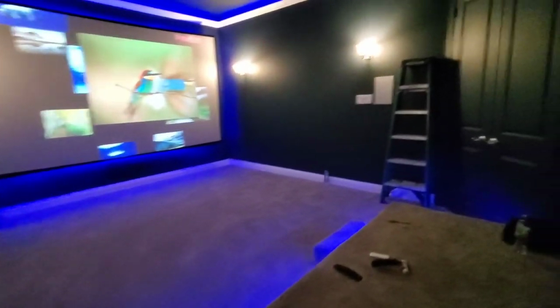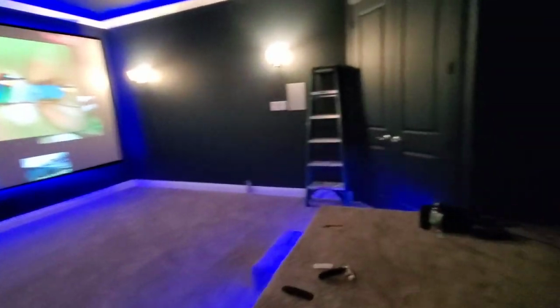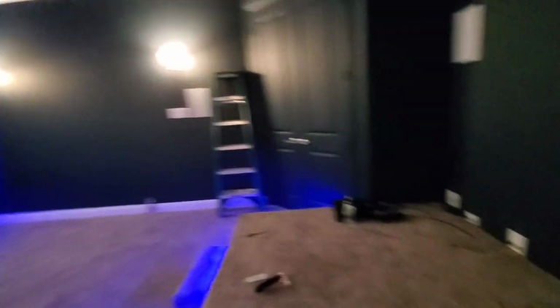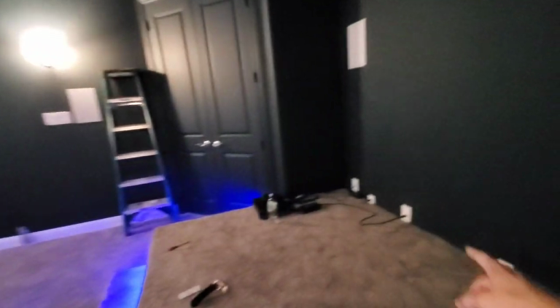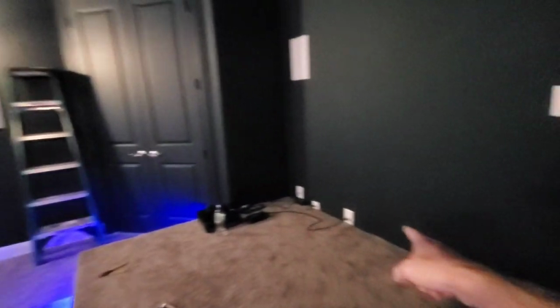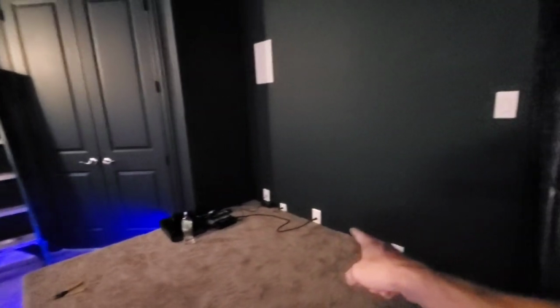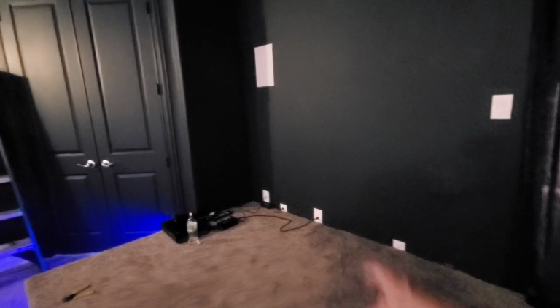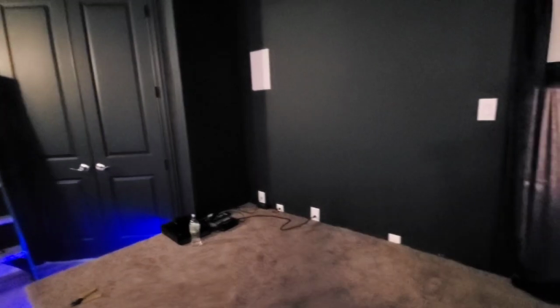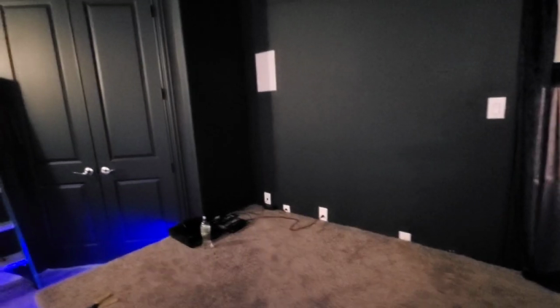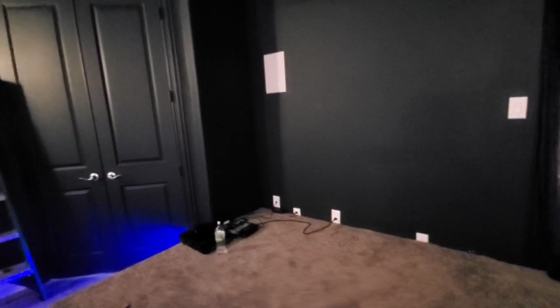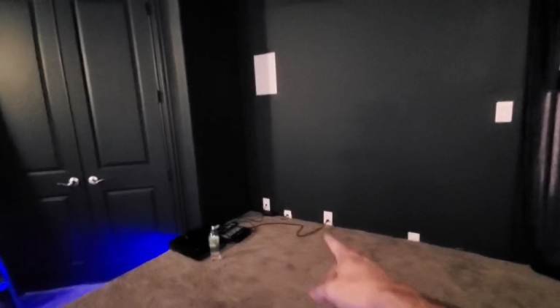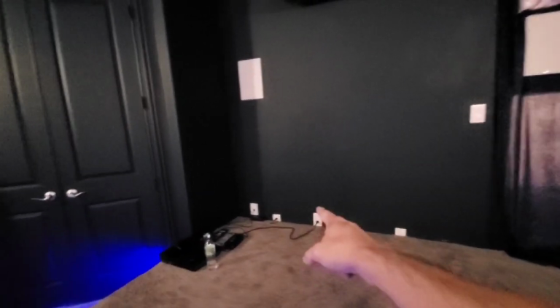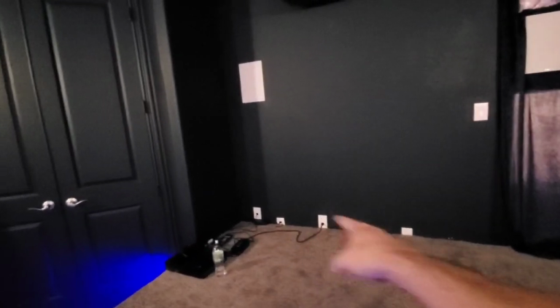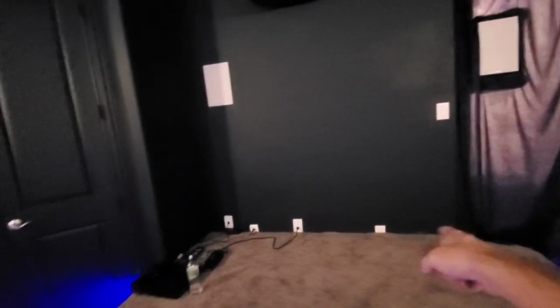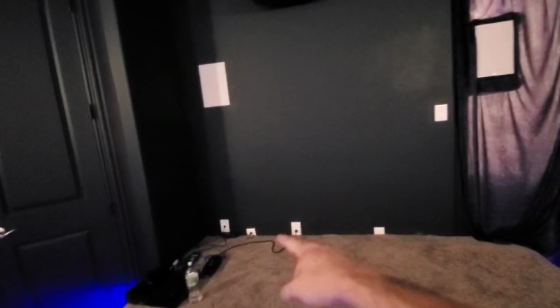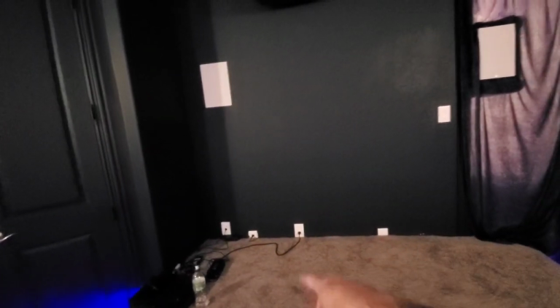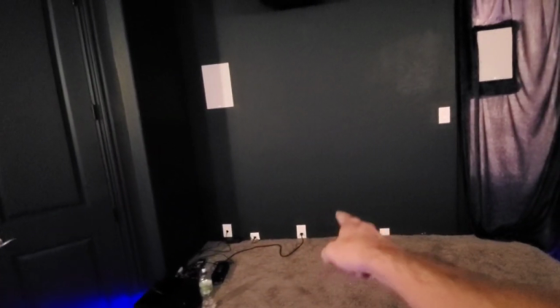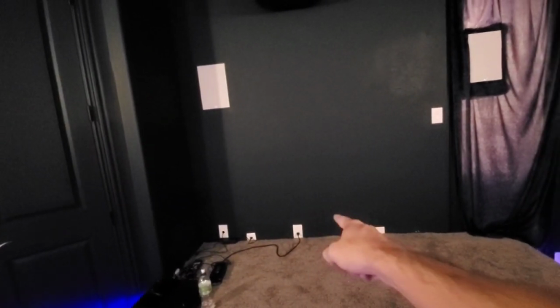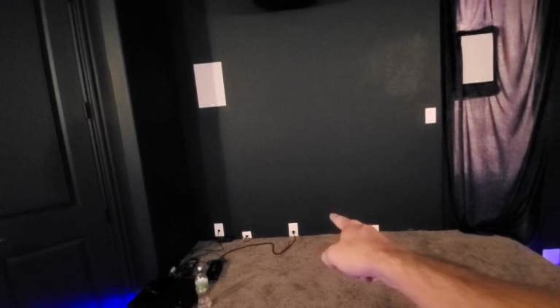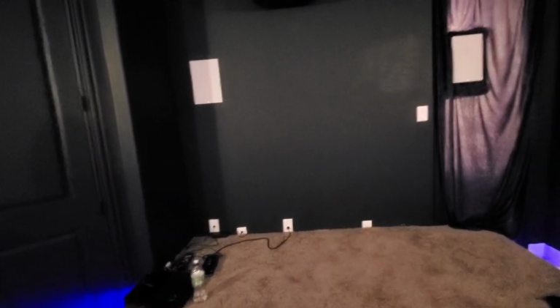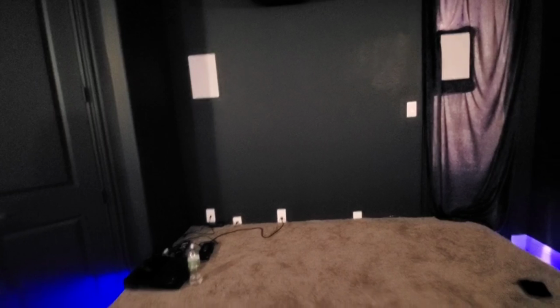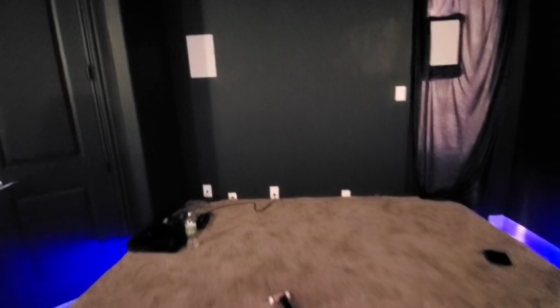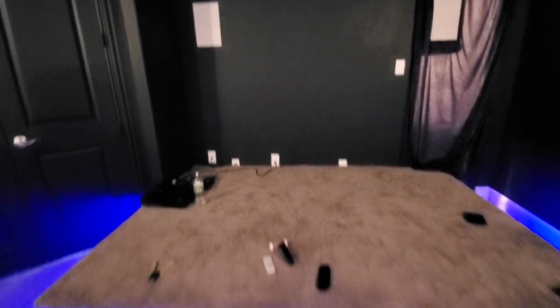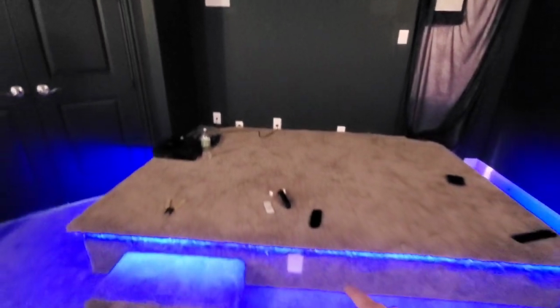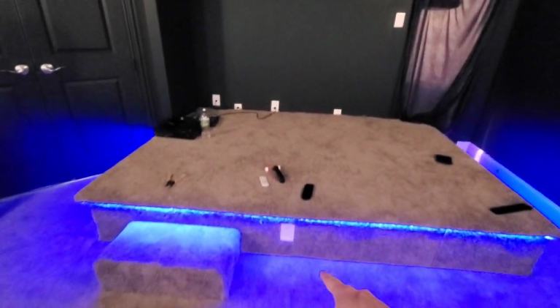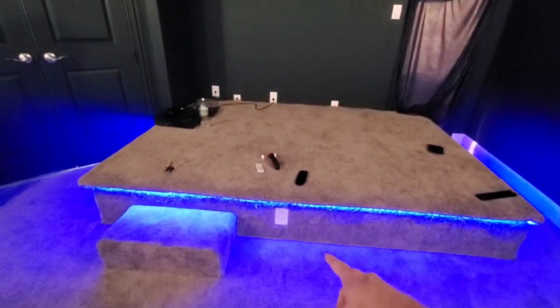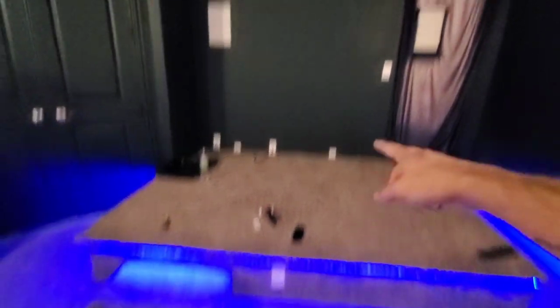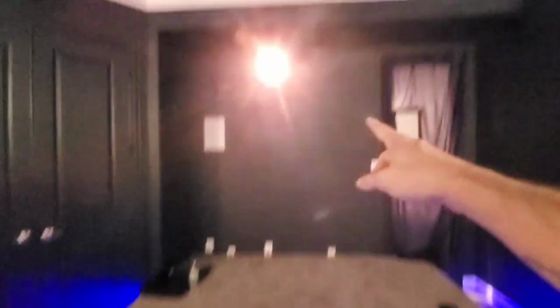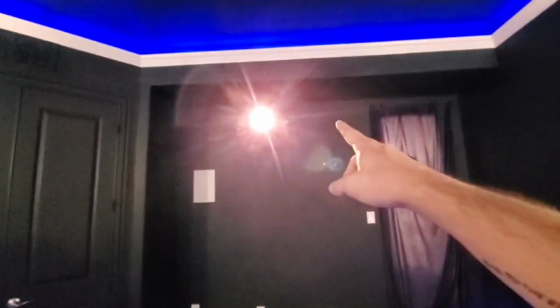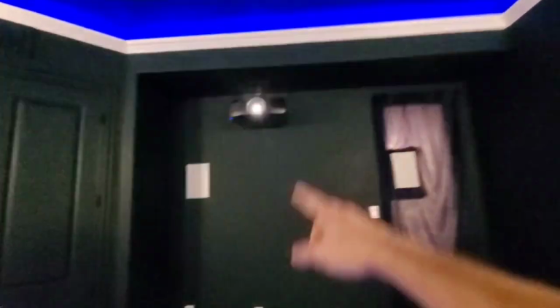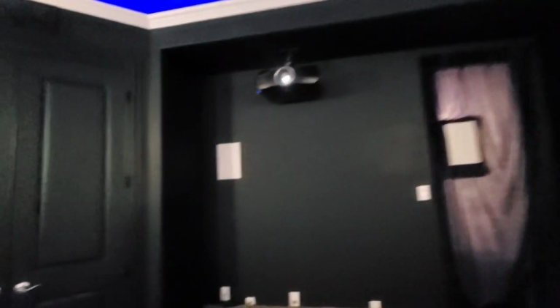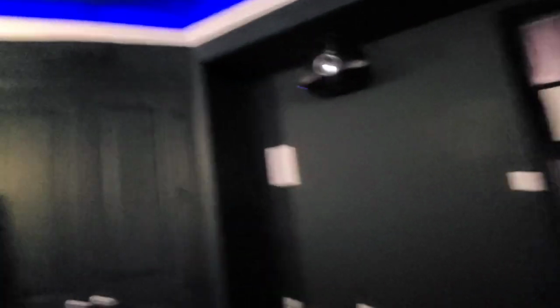We got all our outlets added for the platform — they just covered up the existing two and we added that third outlet there. One up here, one for the projector, and one for the rack.